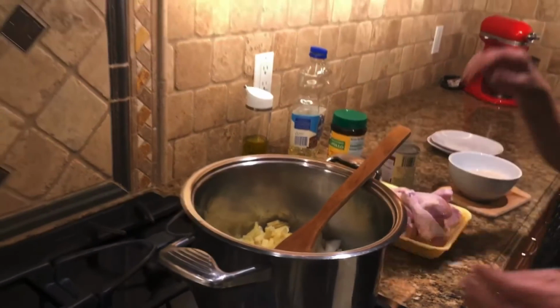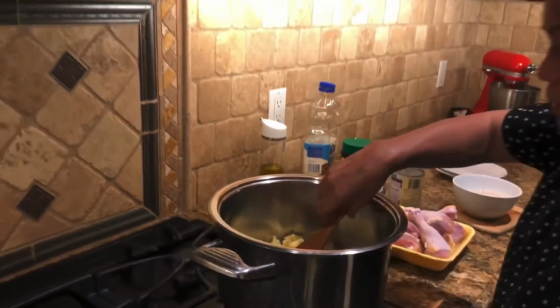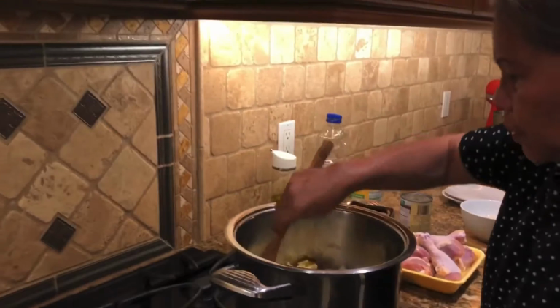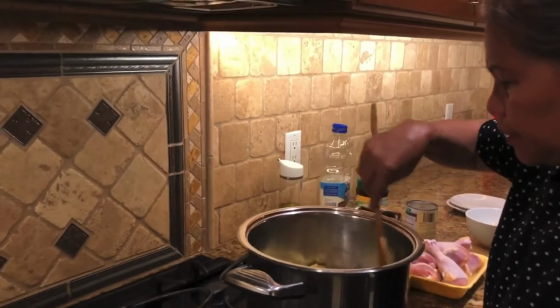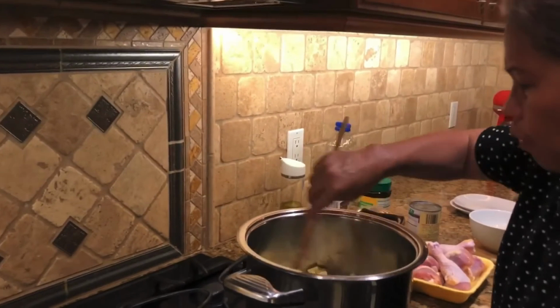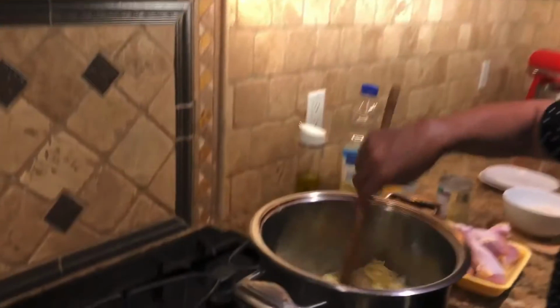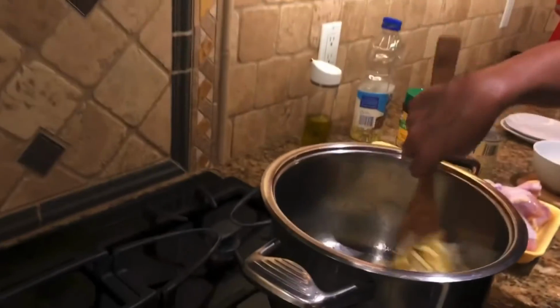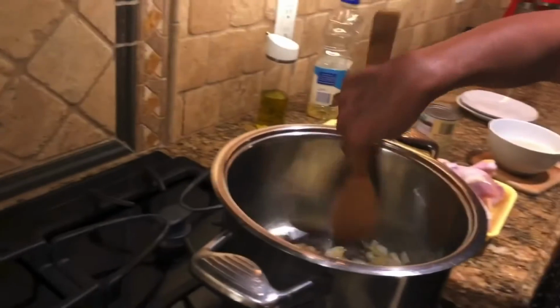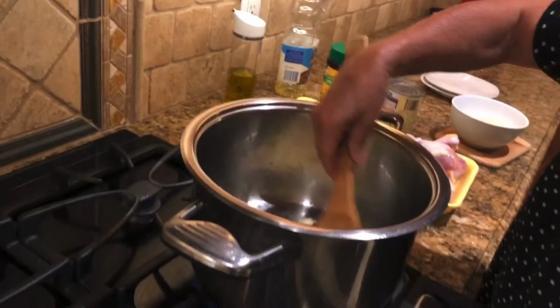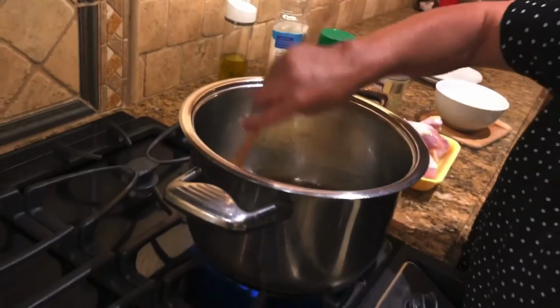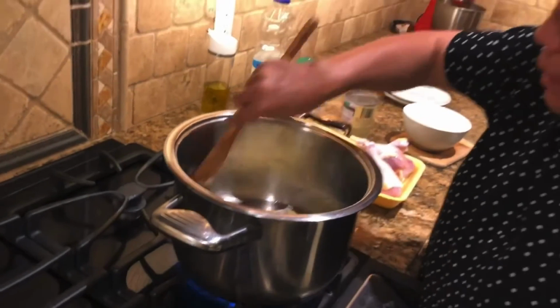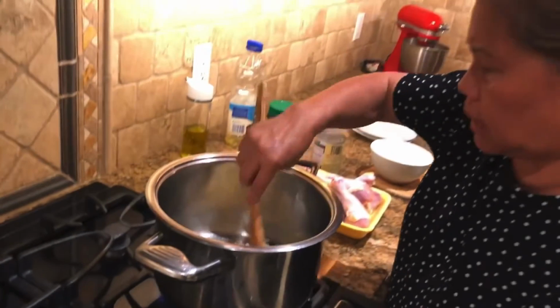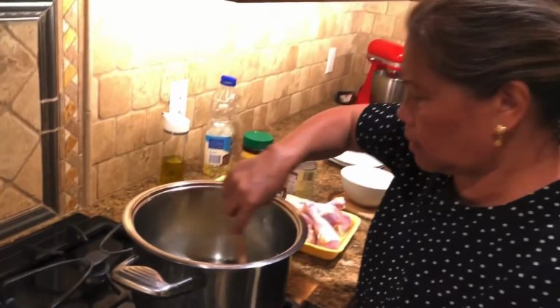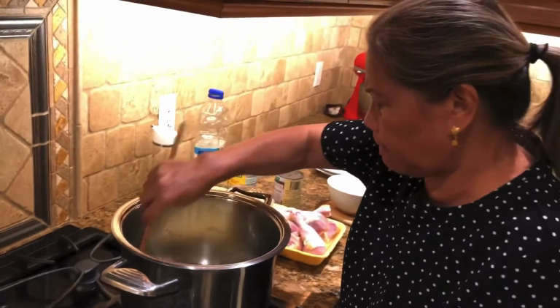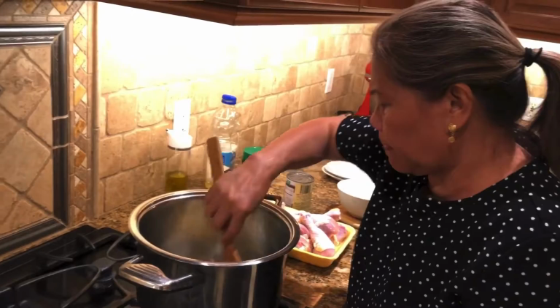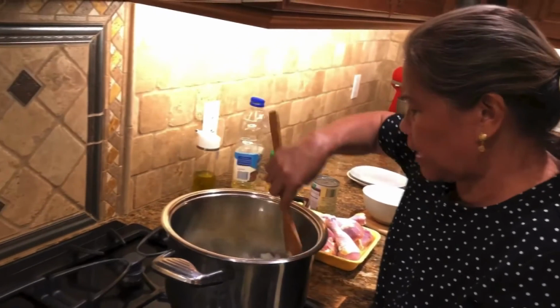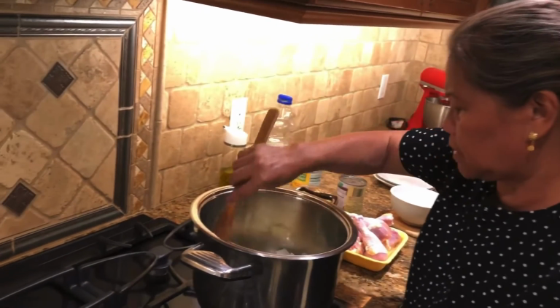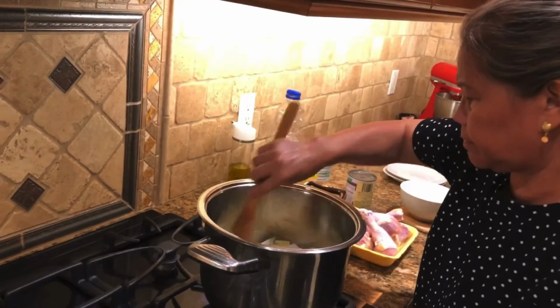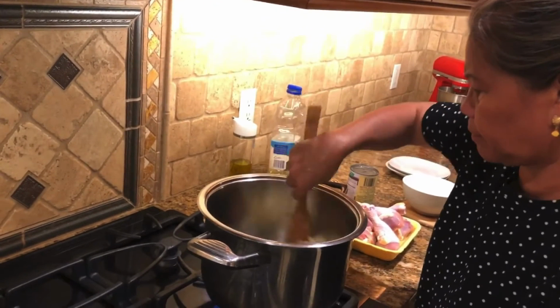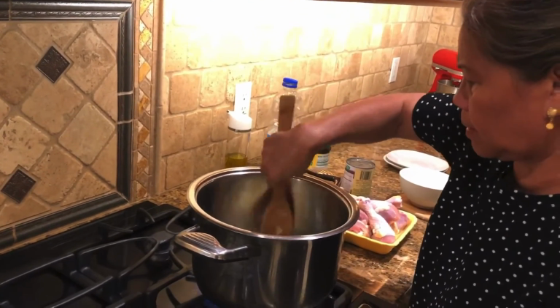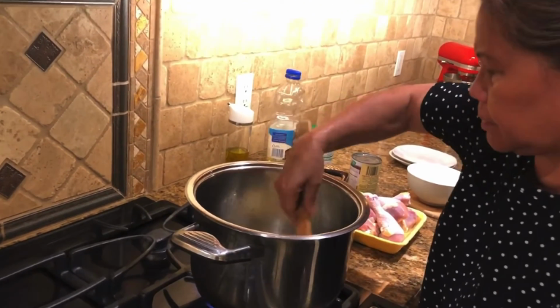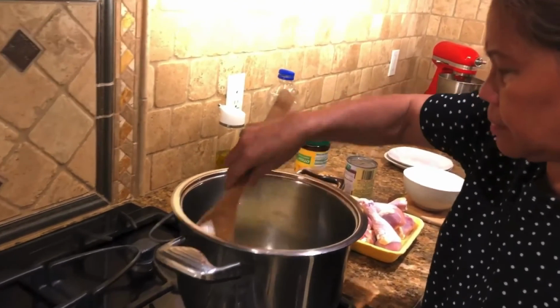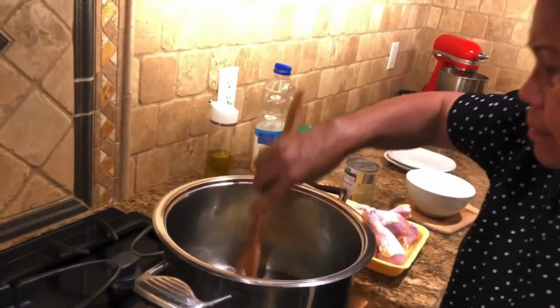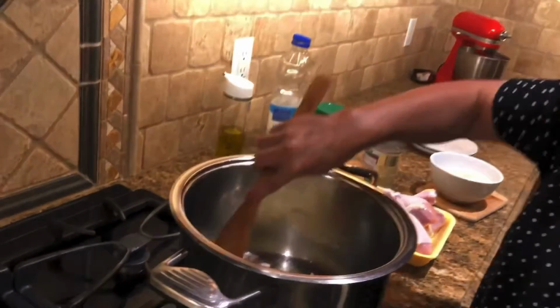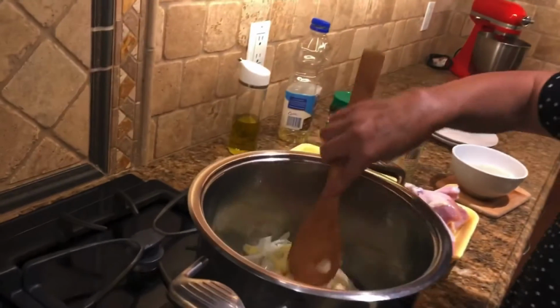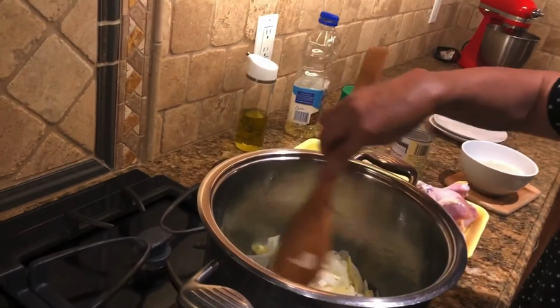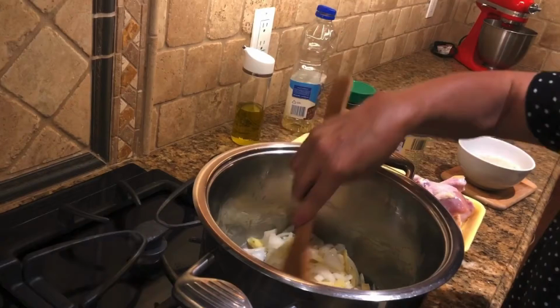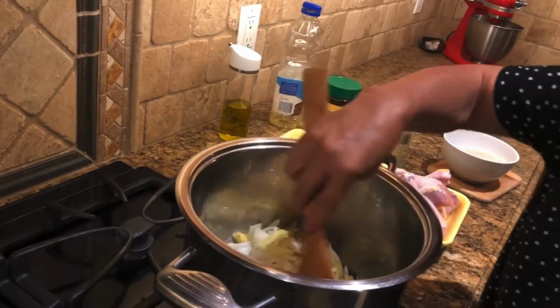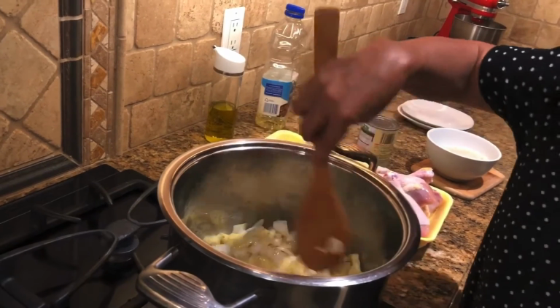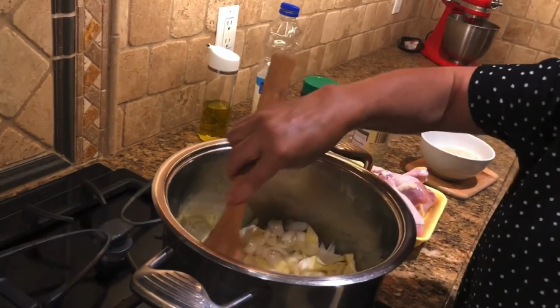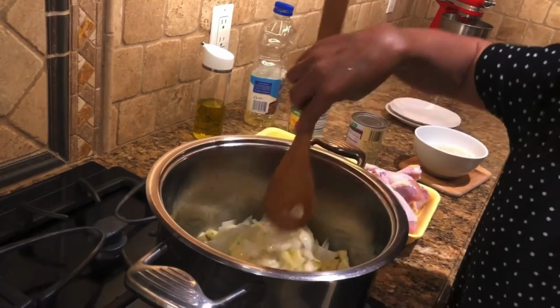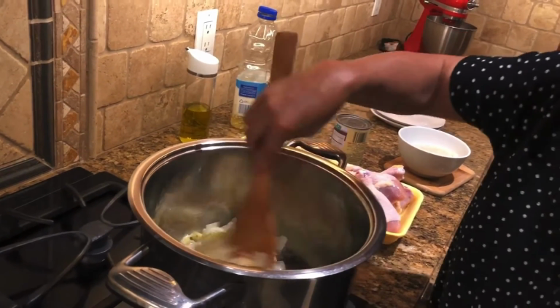So I put more so it will taste good. And as you can notice, my mom doesn't measure it either — she just kind of eyeballs it.